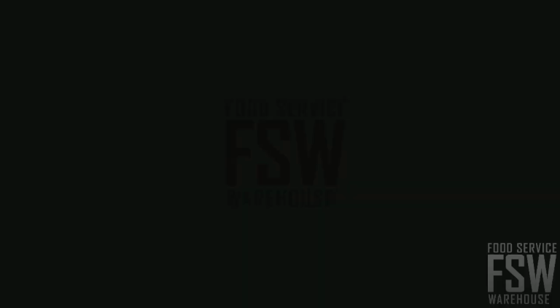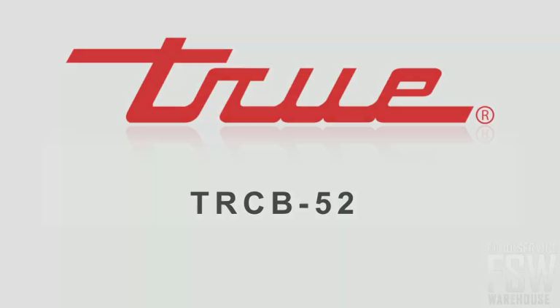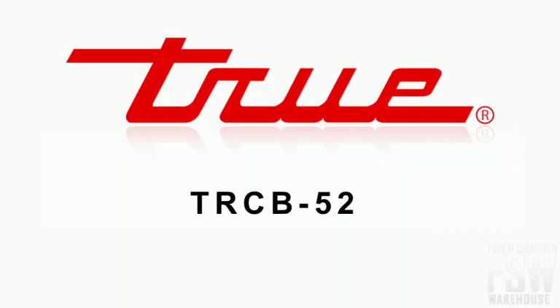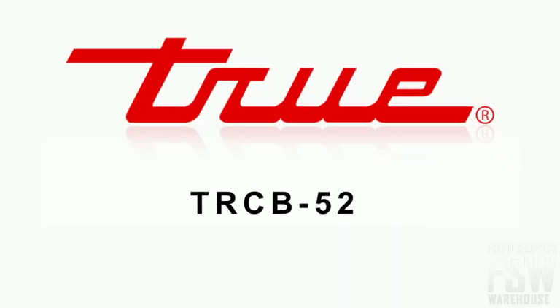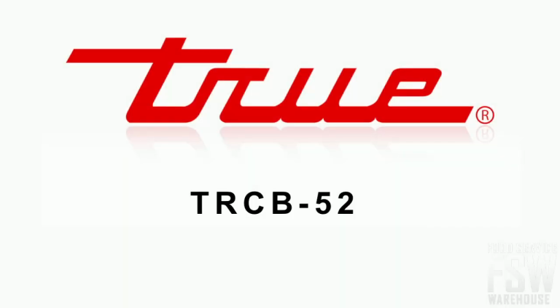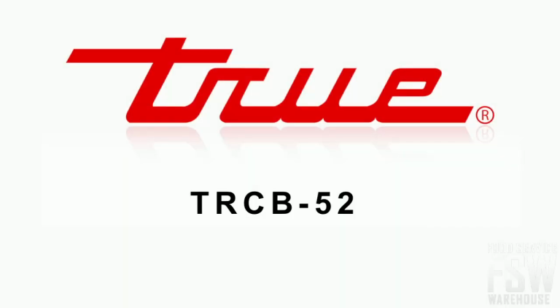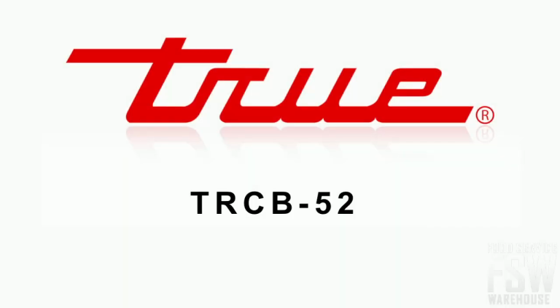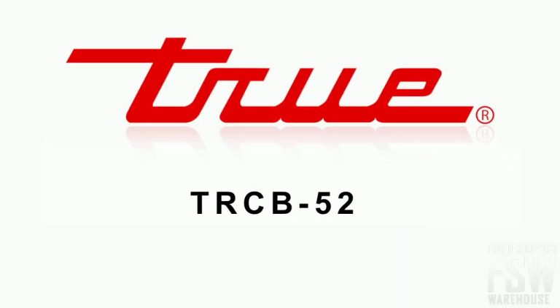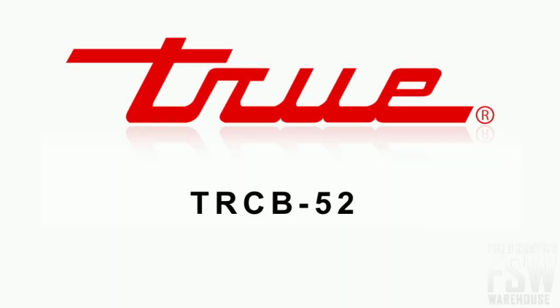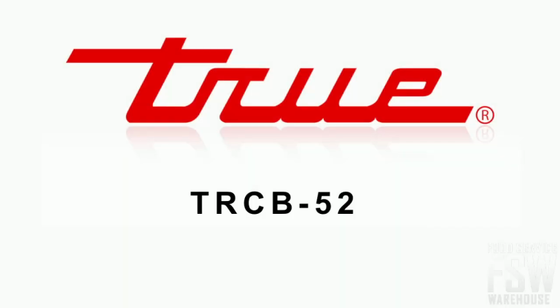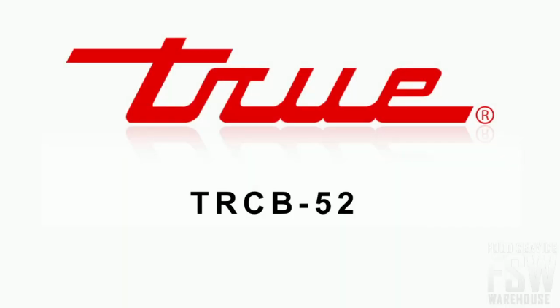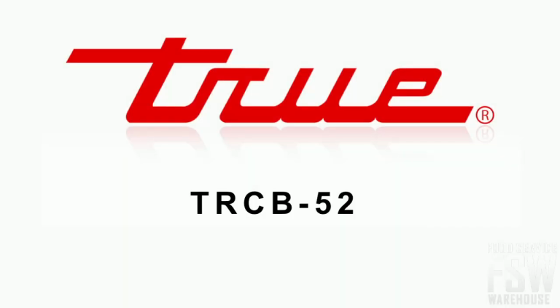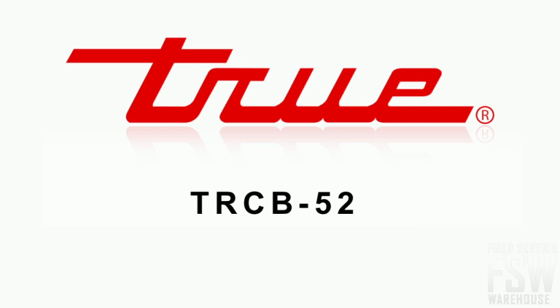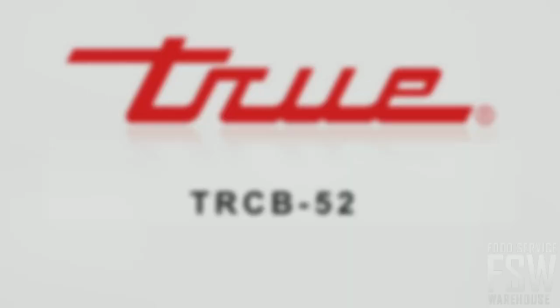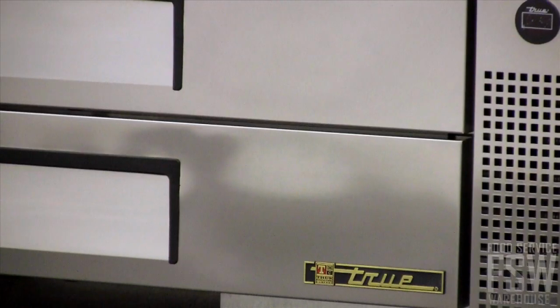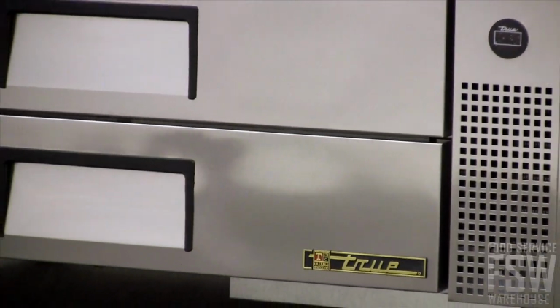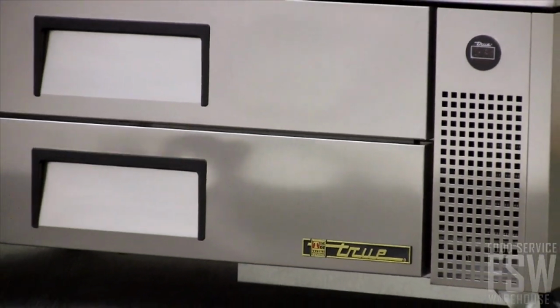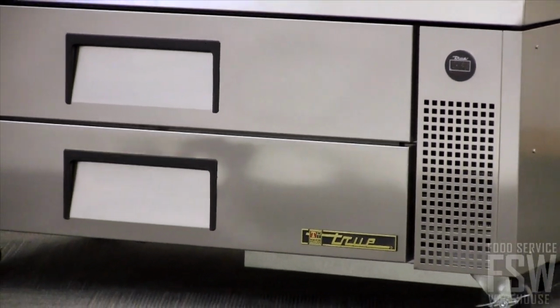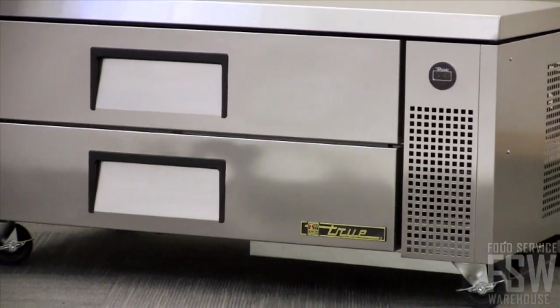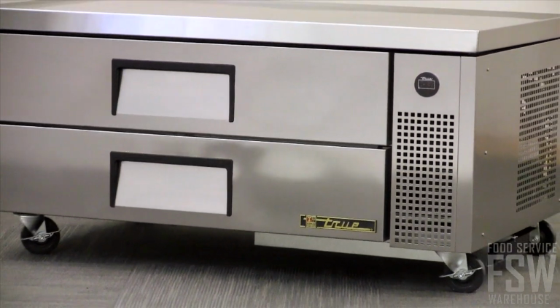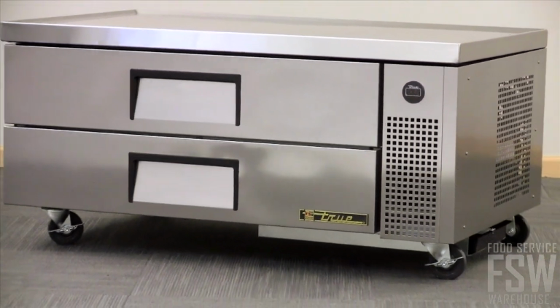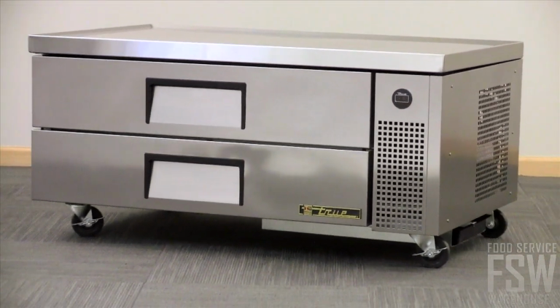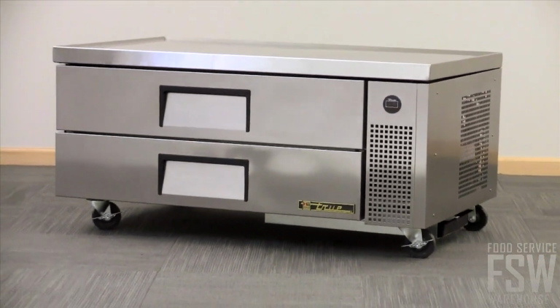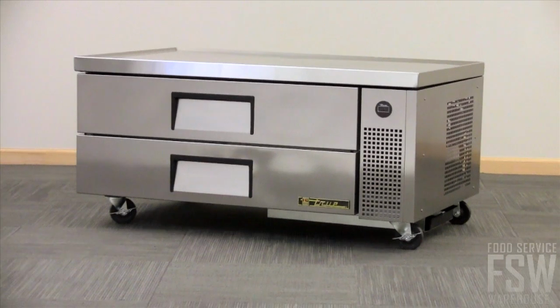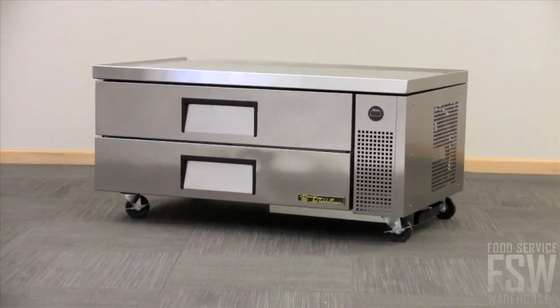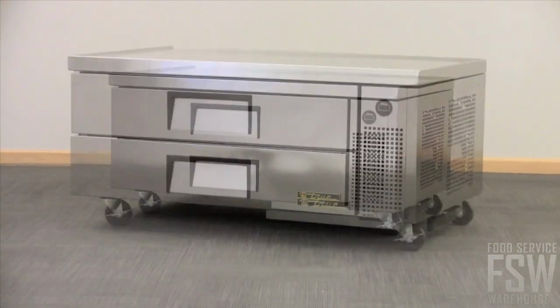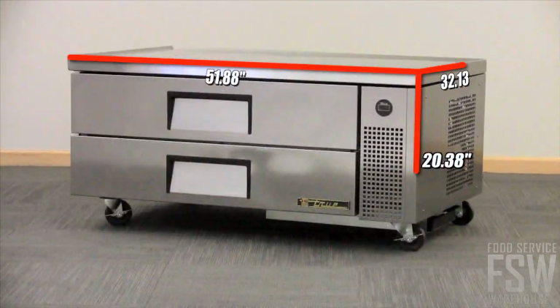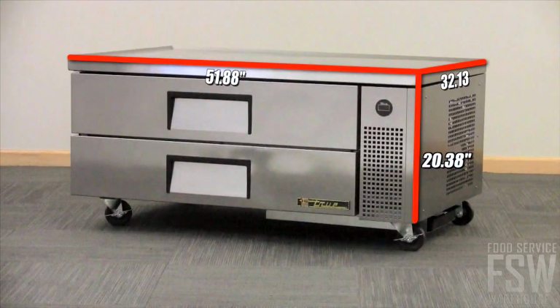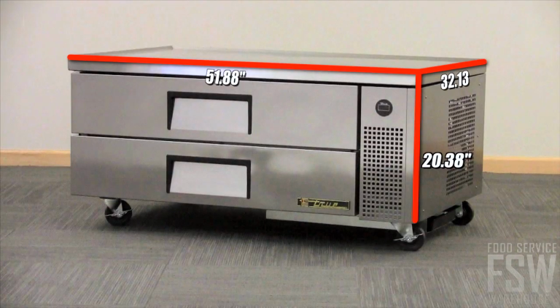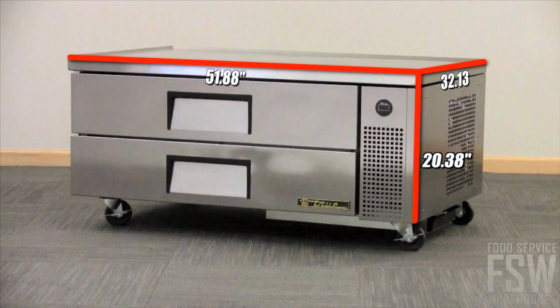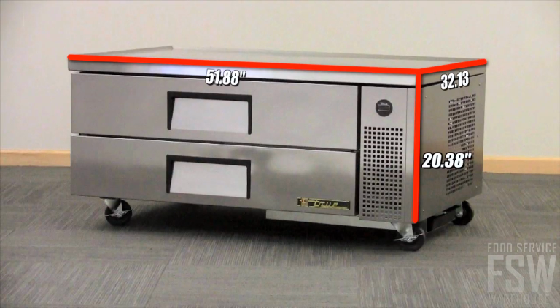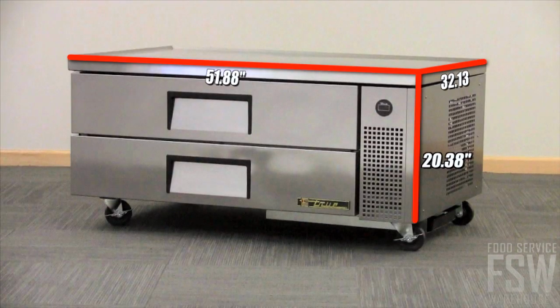In this clip, we'll take a look at the True TRCB-52 52-inch Chef Base. Composed of a fully stainless steel front and side exterior with a matching and durable aluminum back, this unit stands at just under 52 inches wide.